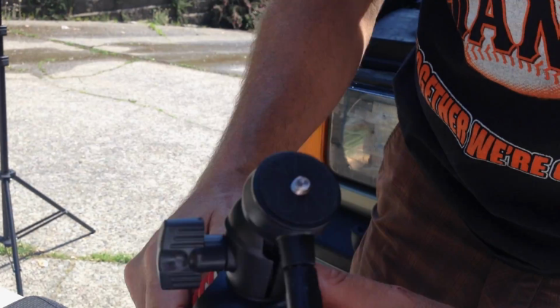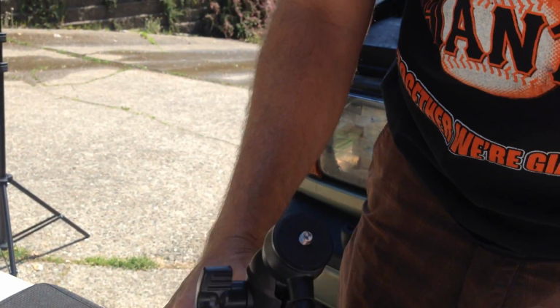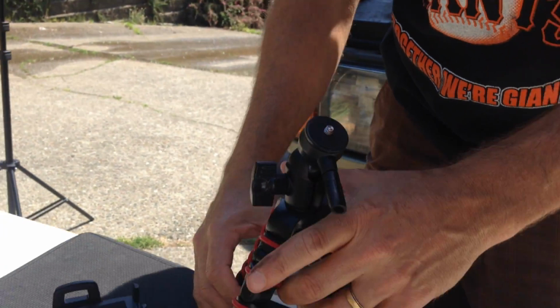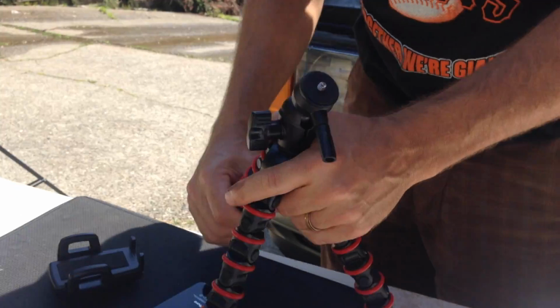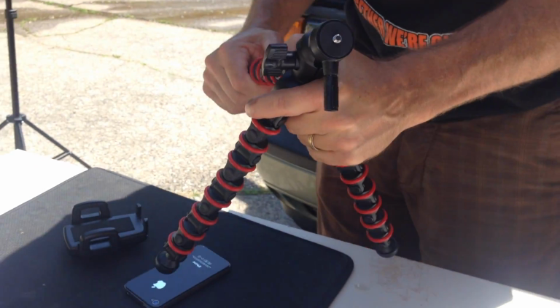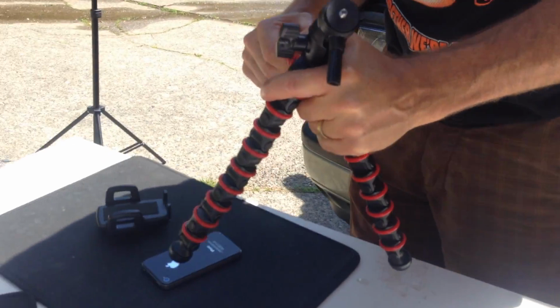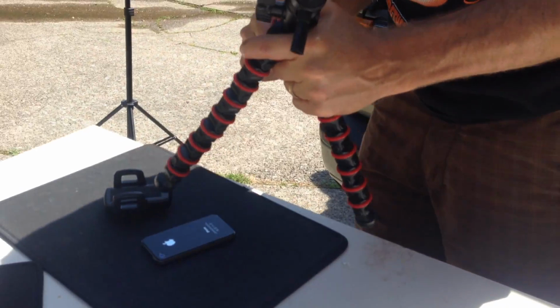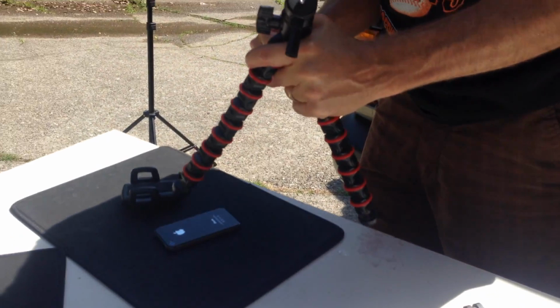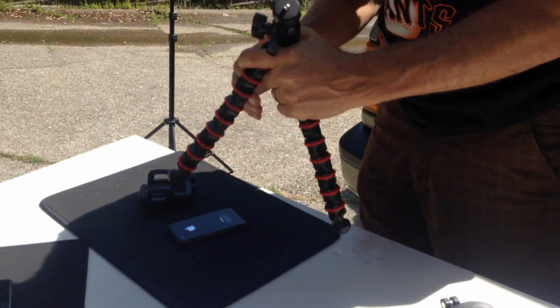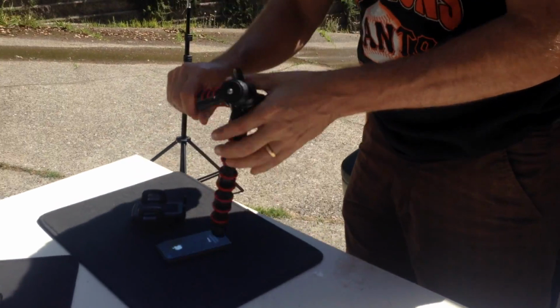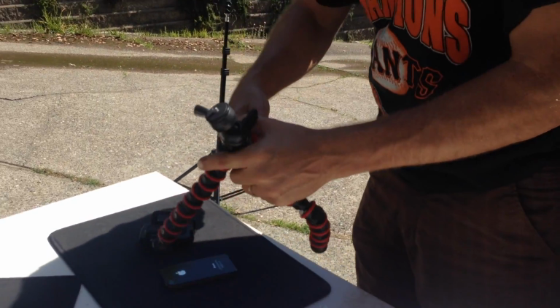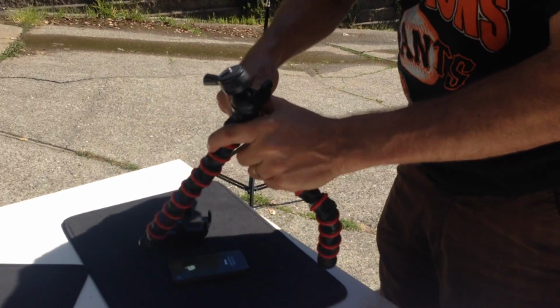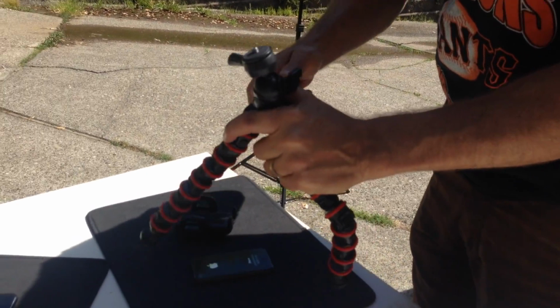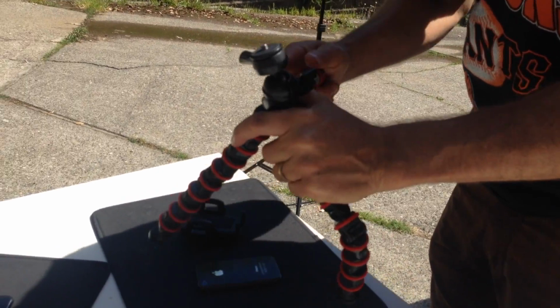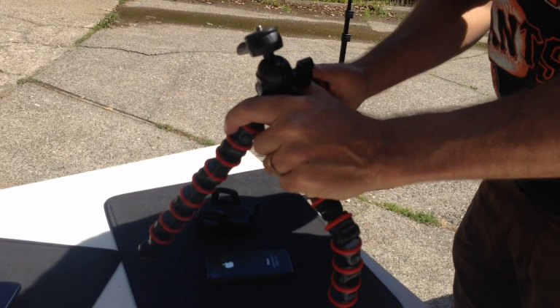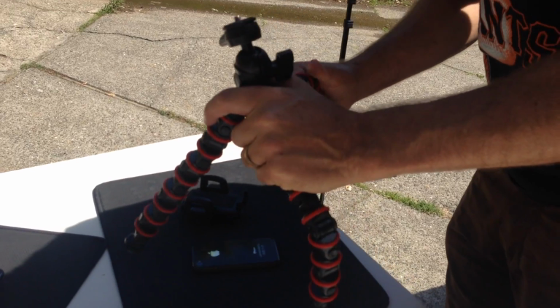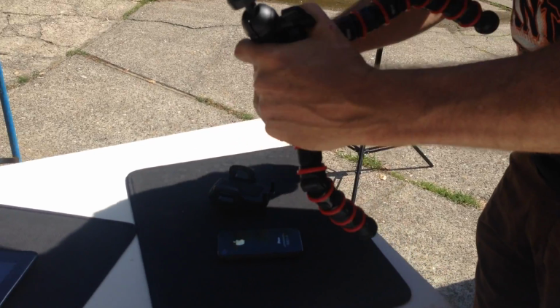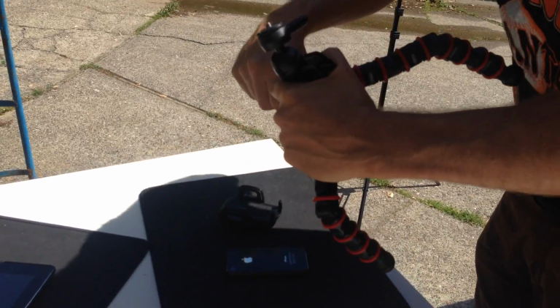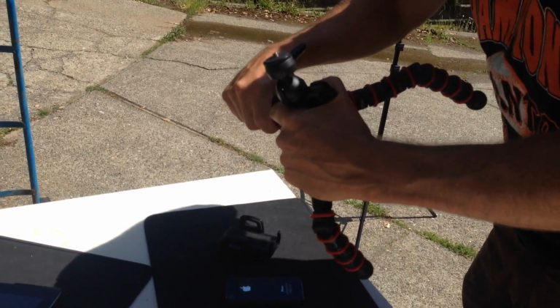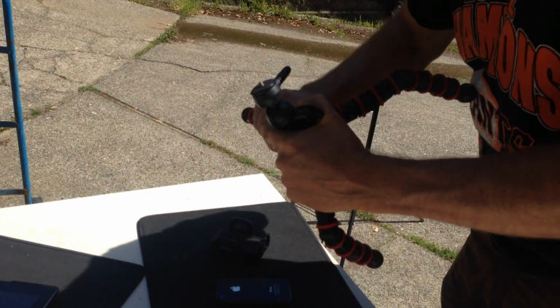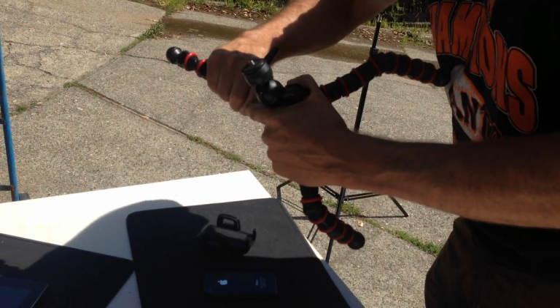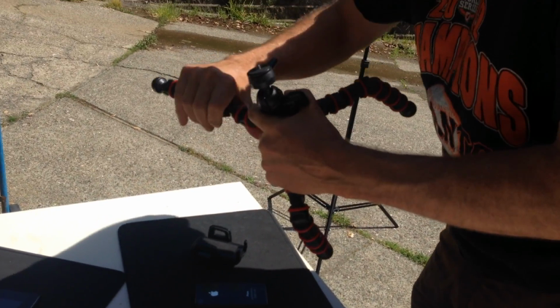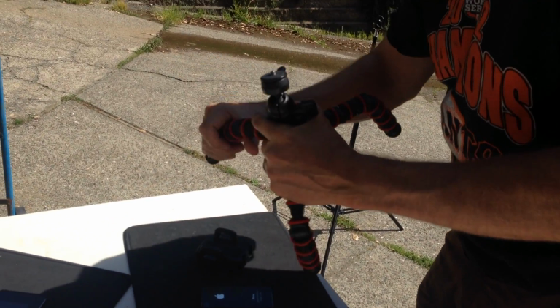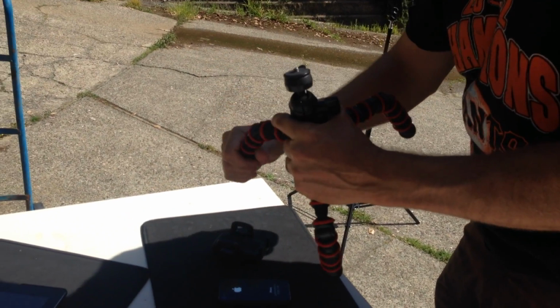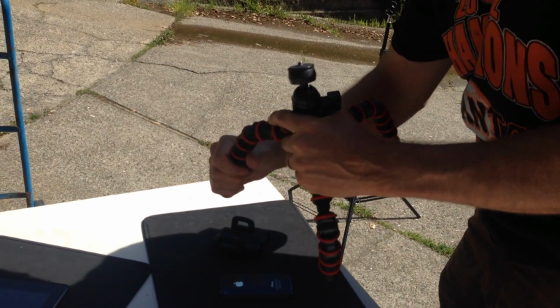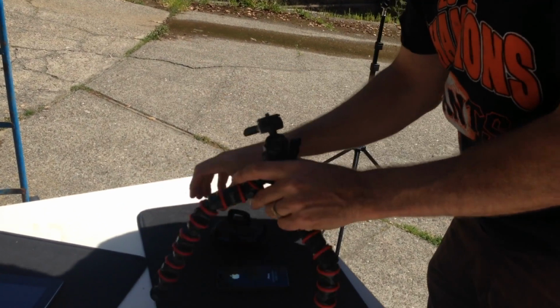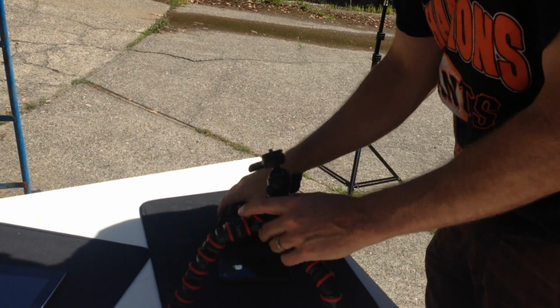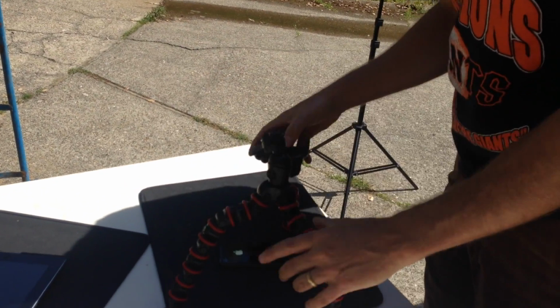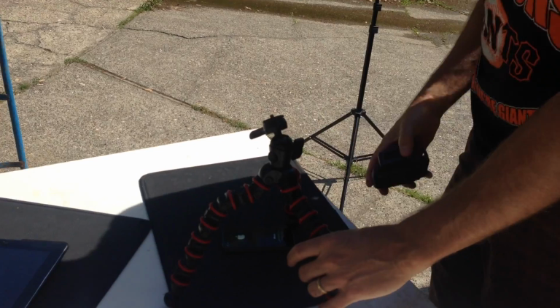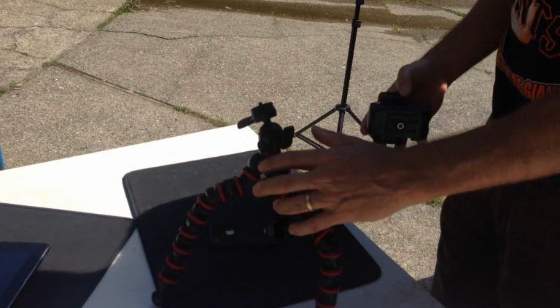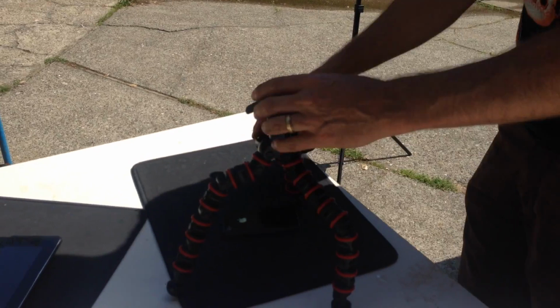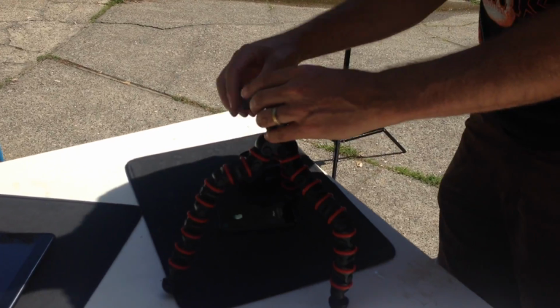FlexPod. It's heavy duty and can actually take up to about 7 pounds if you want a DSLR on it. But we're going to use it in this case for our phone mount, so you get good comfort there.